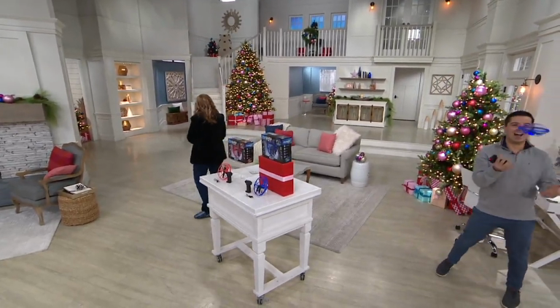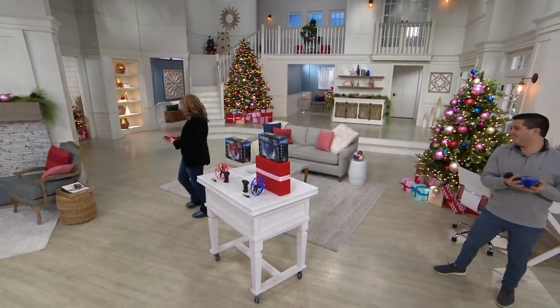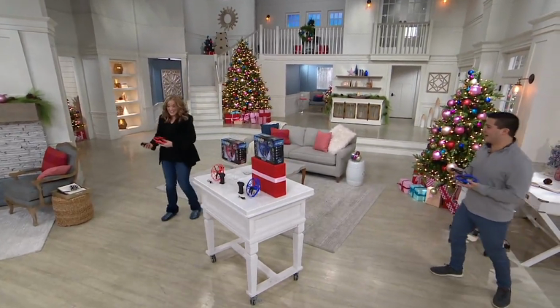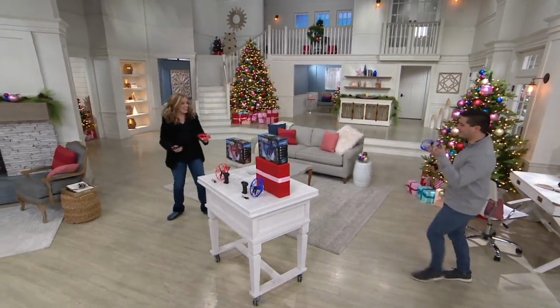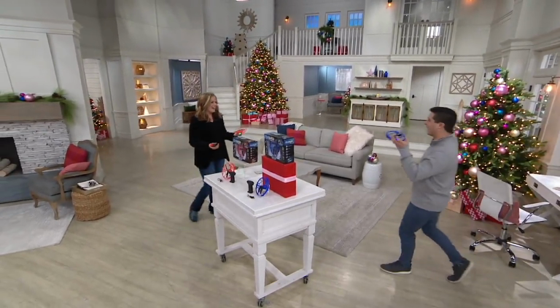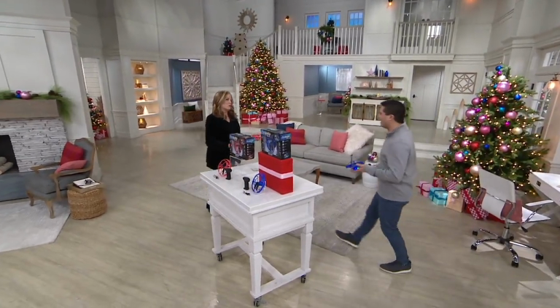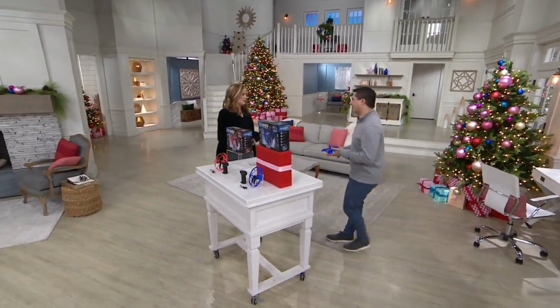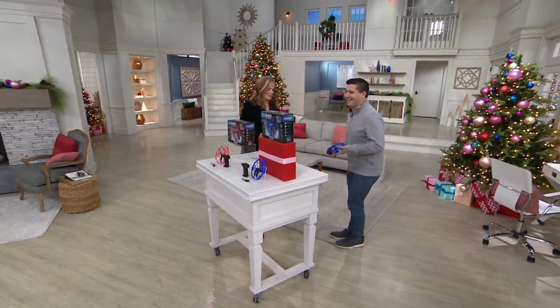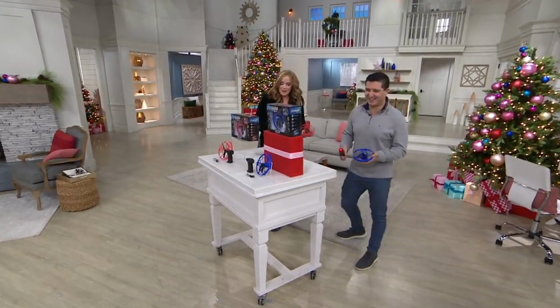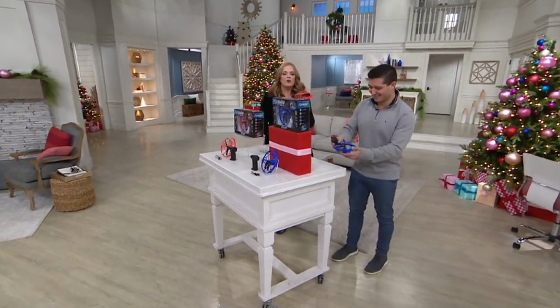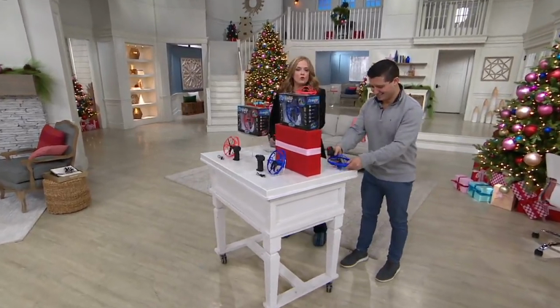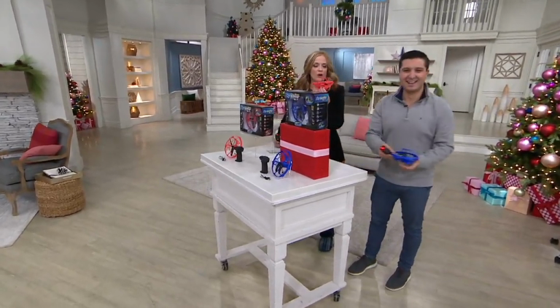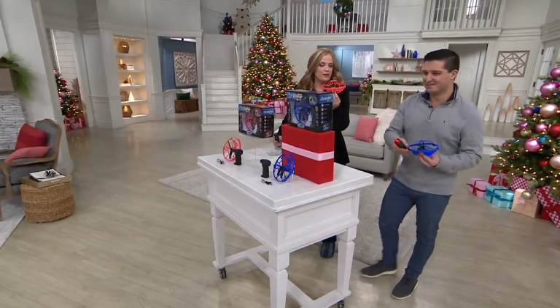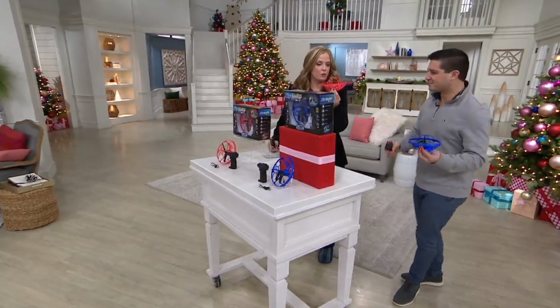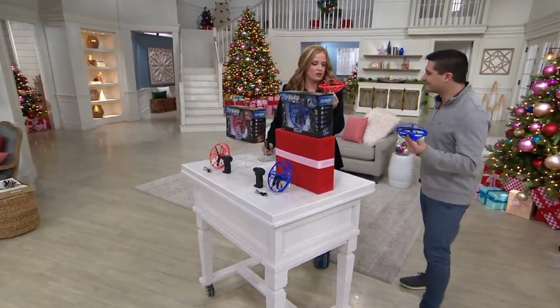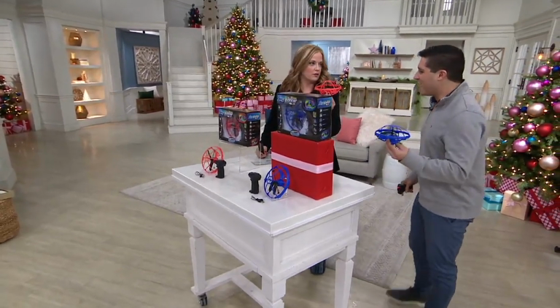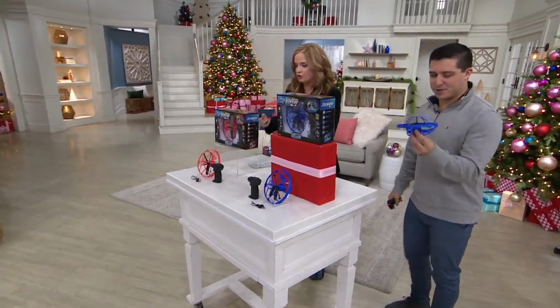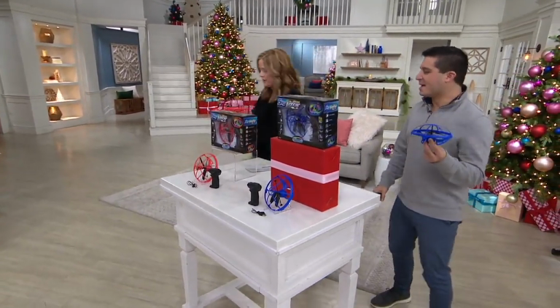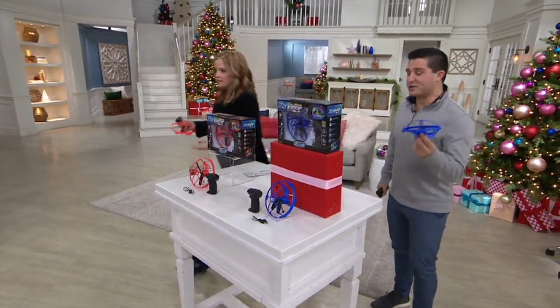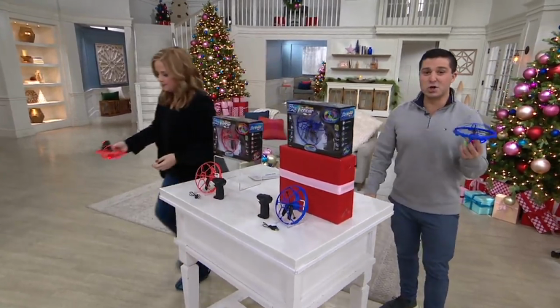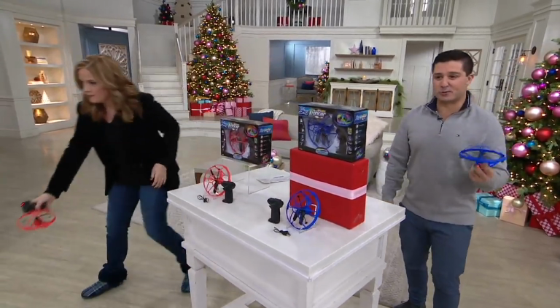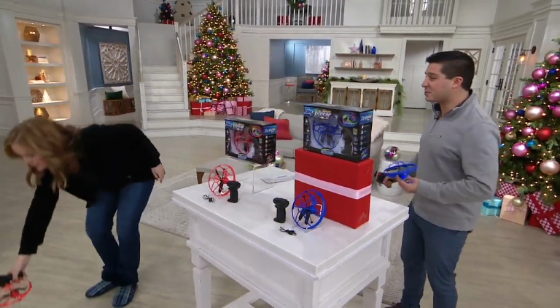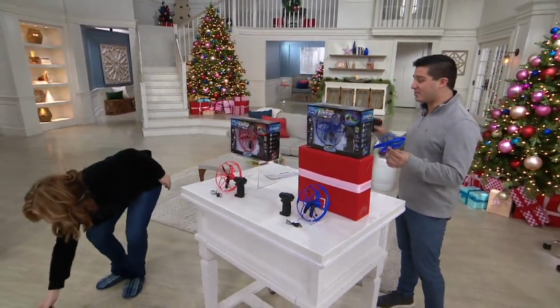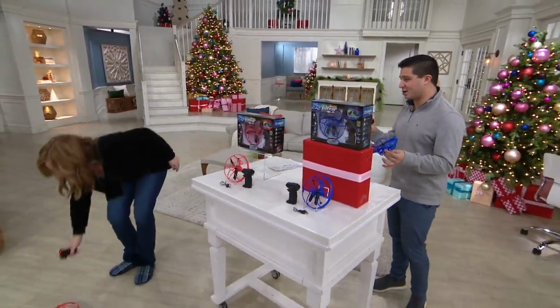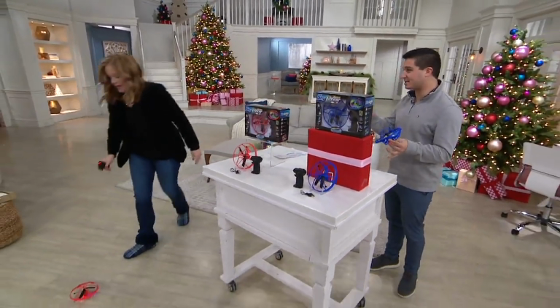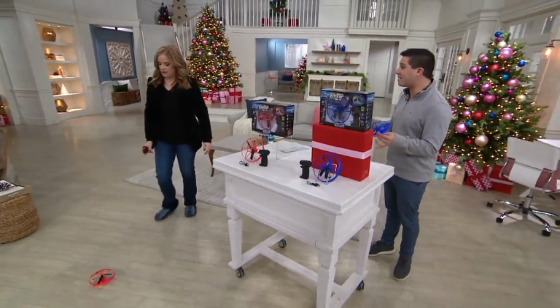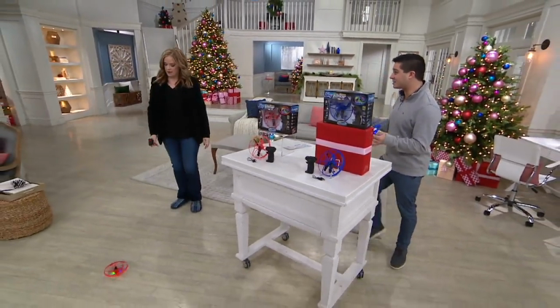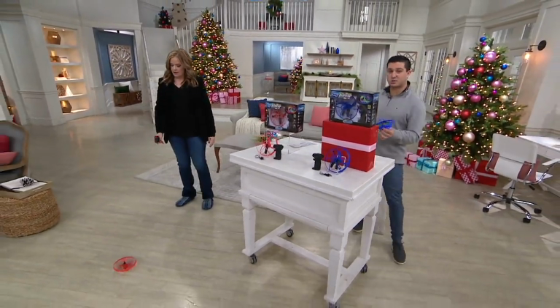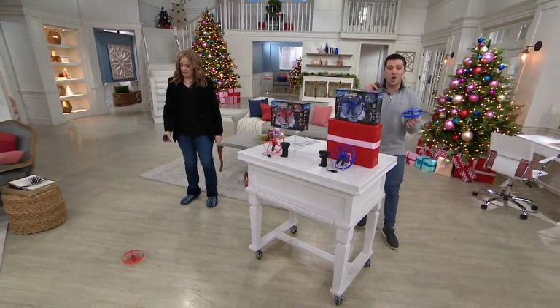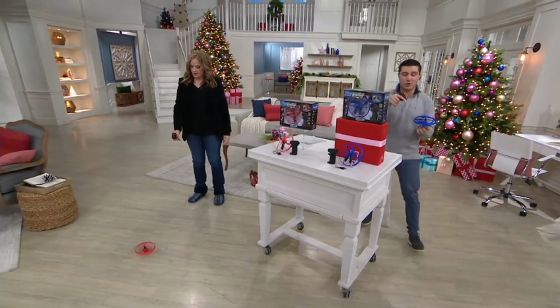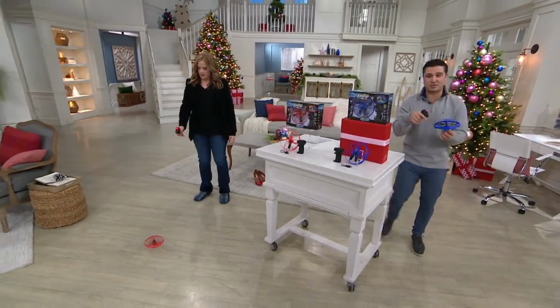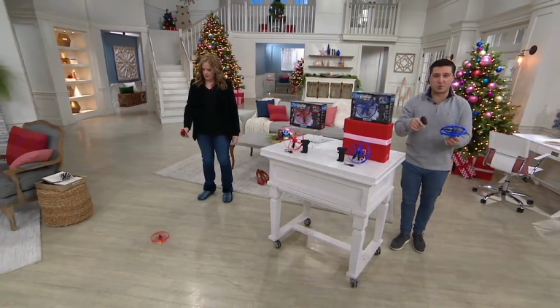I caught it — the nice catch! Where did you find these? What are these all about? These are super, super fun. These come to us from Mind Scope — the same company that gives us Twister Tracks is also giving us these.